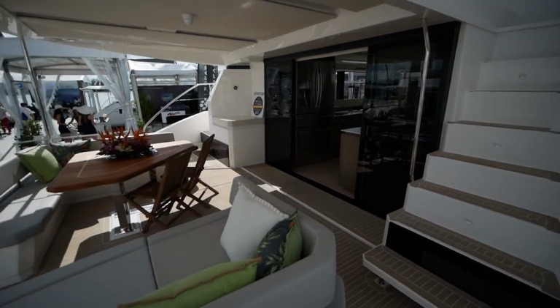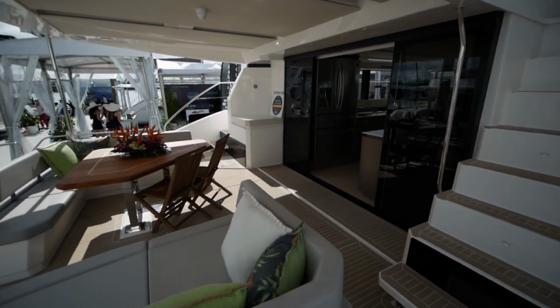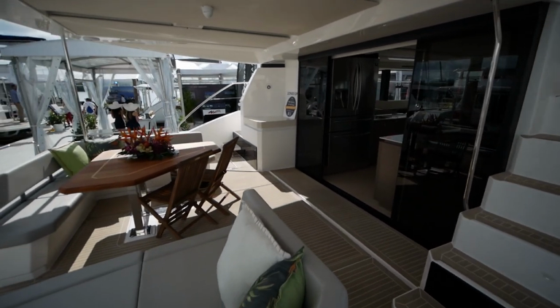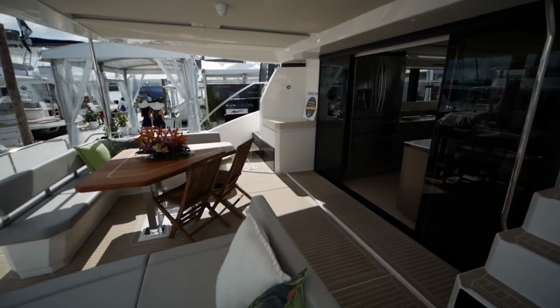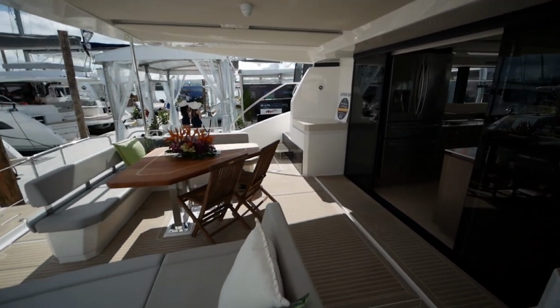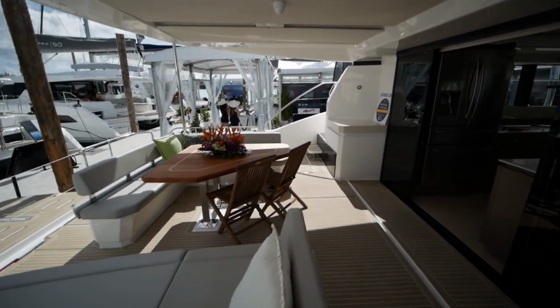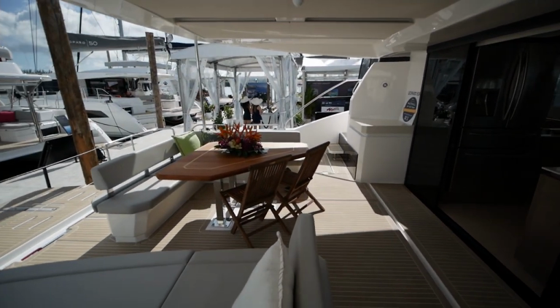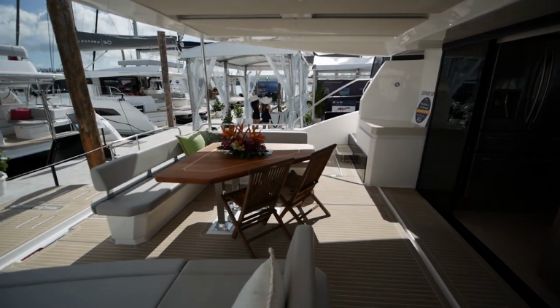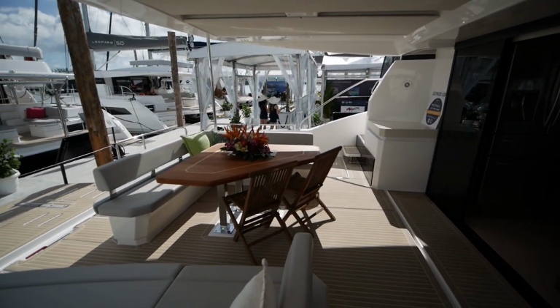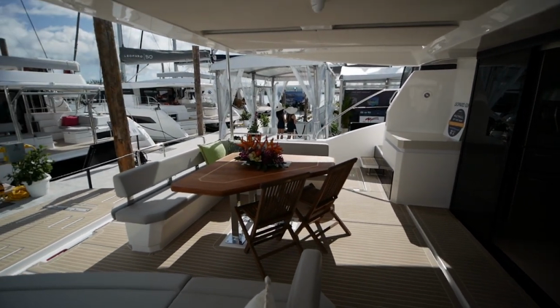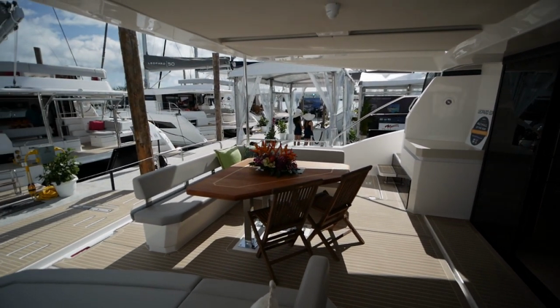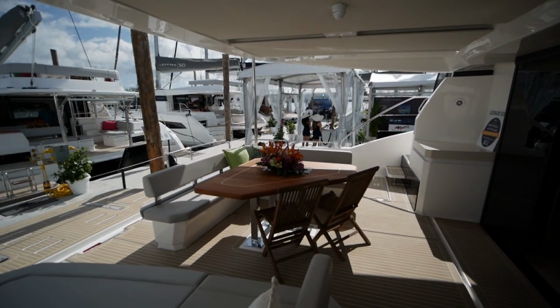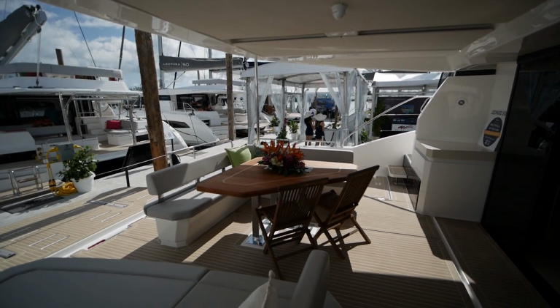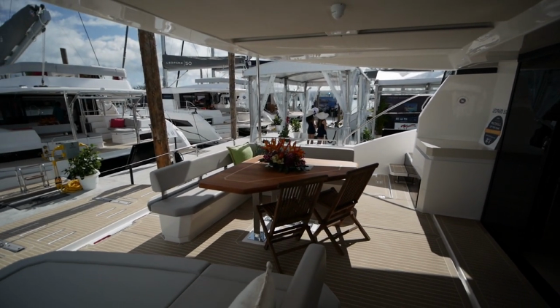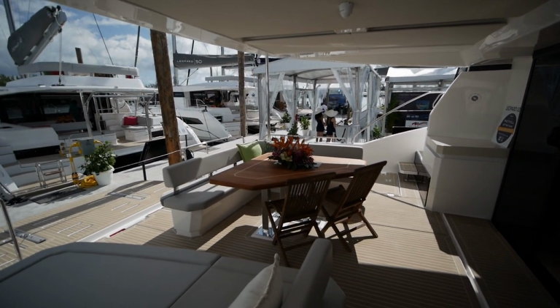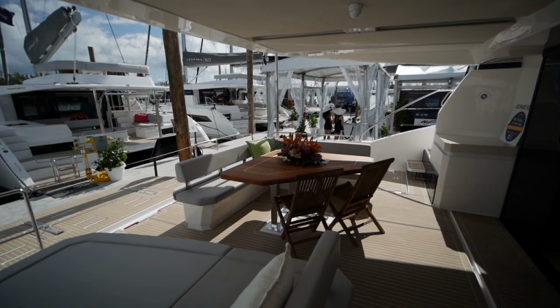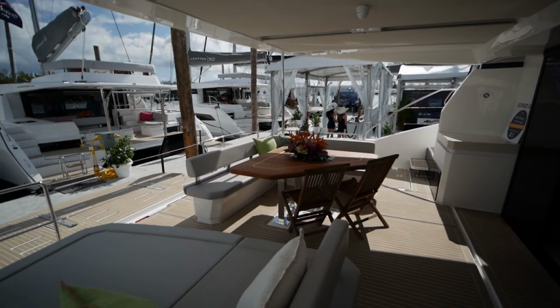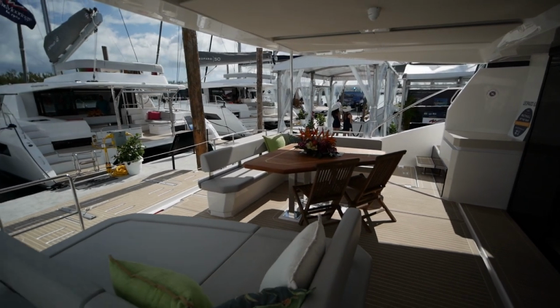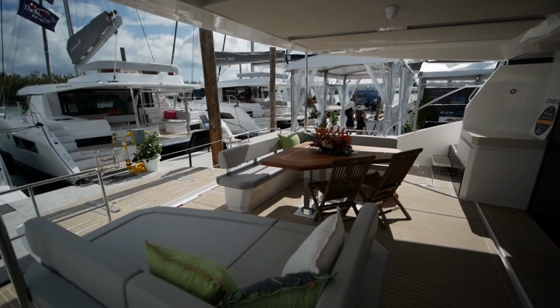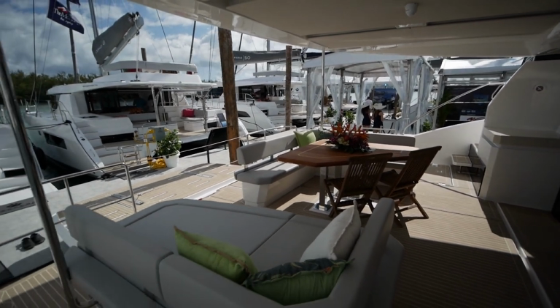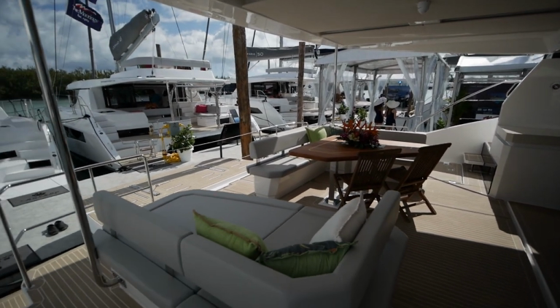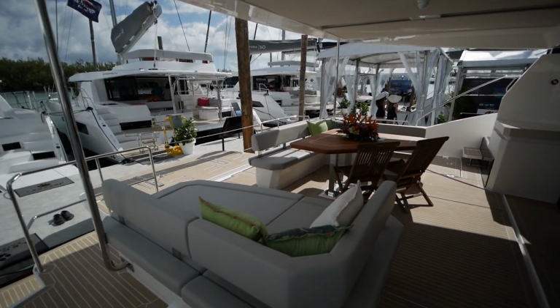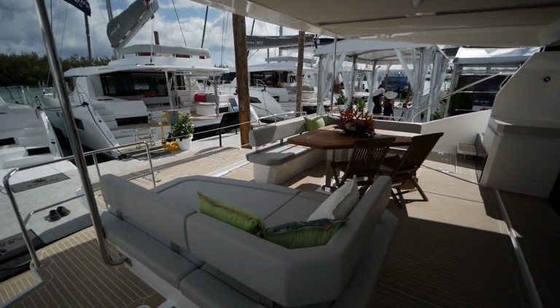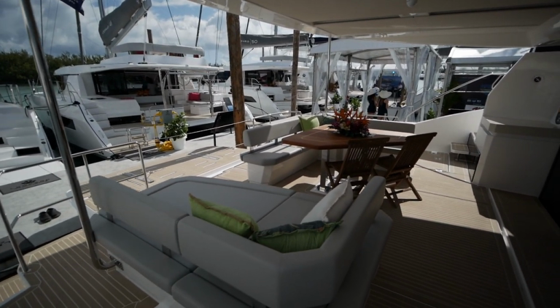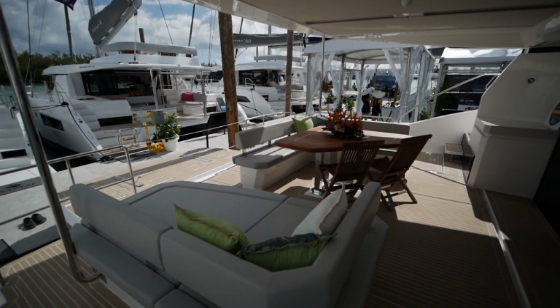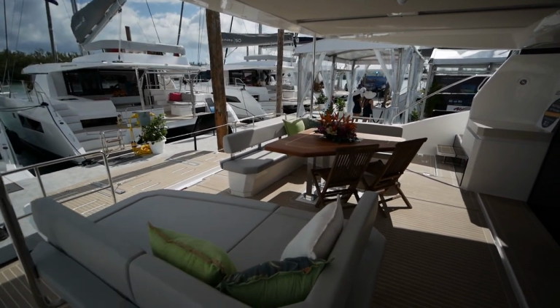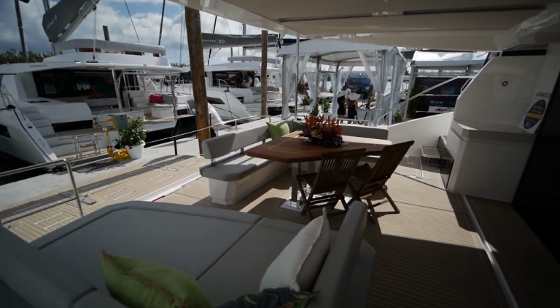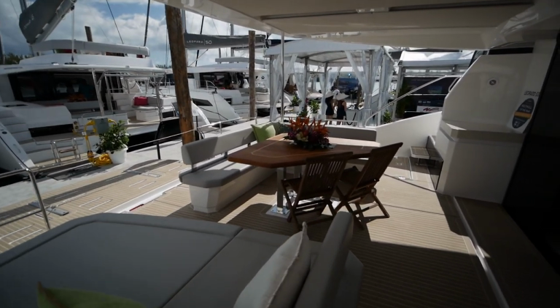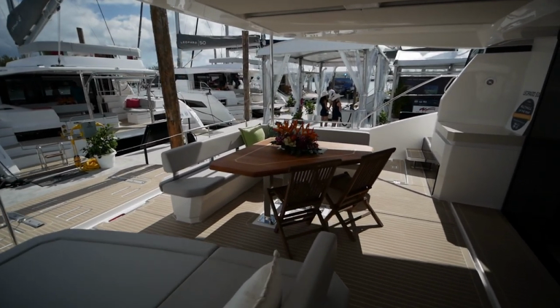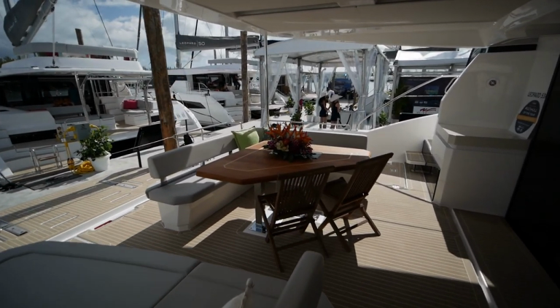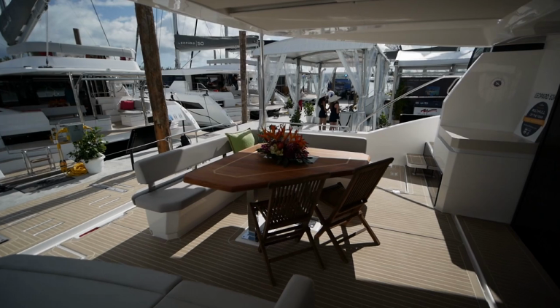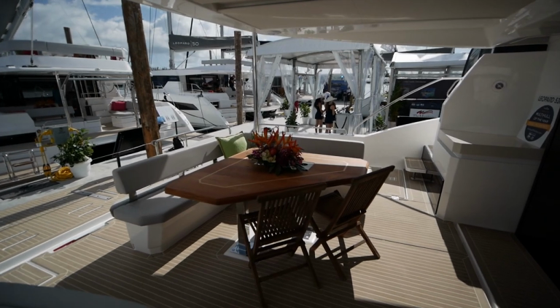The seating area in the cockpit is comprised of two separate sofas — this one is intended more for dining.